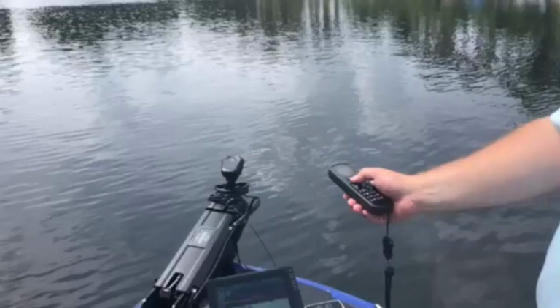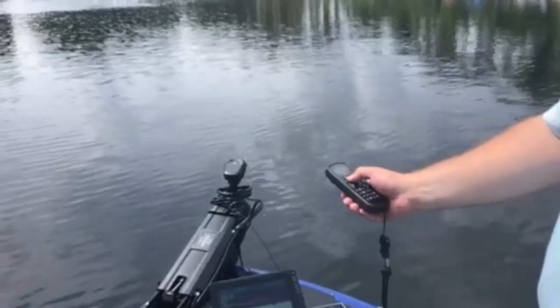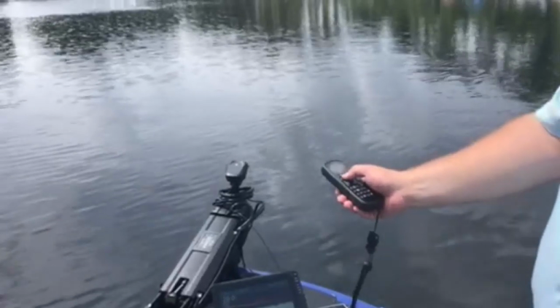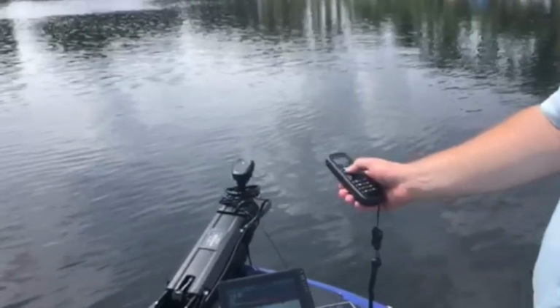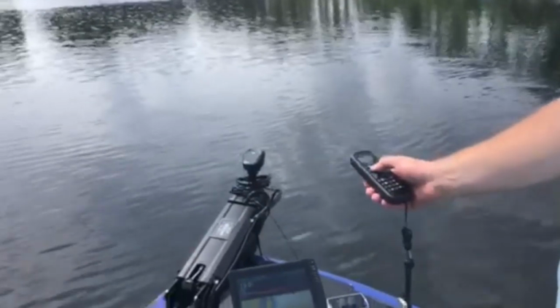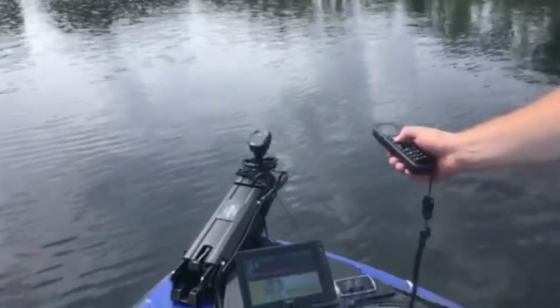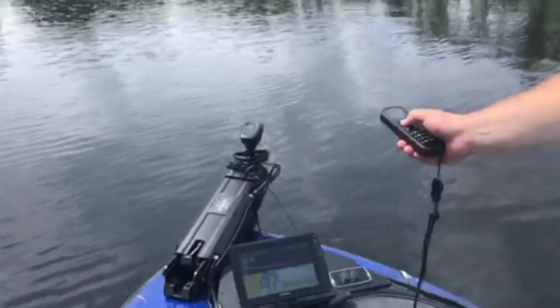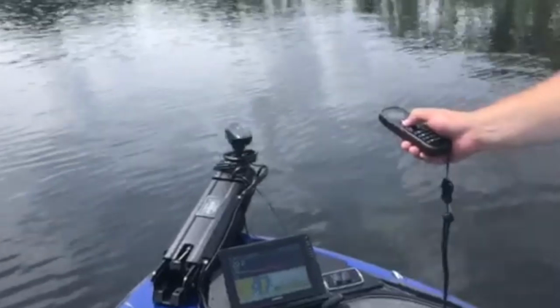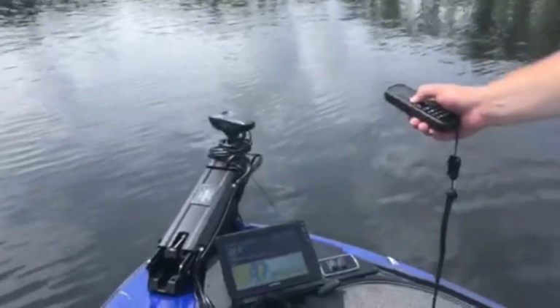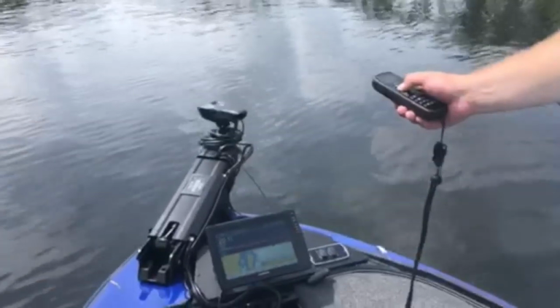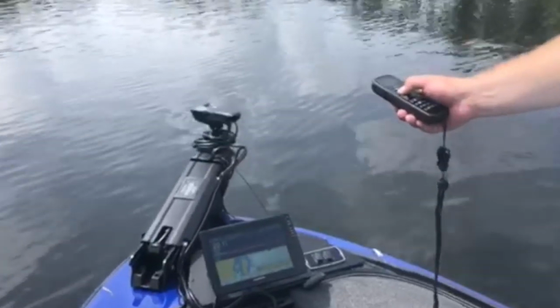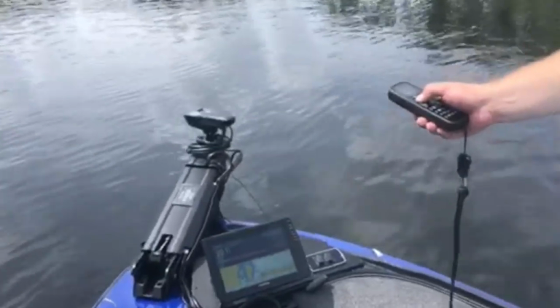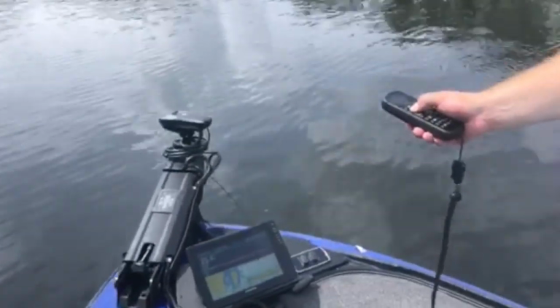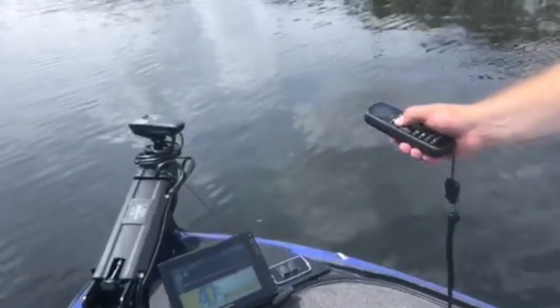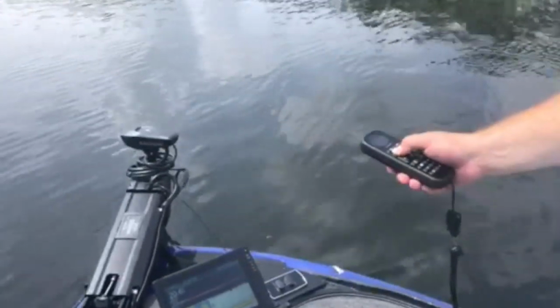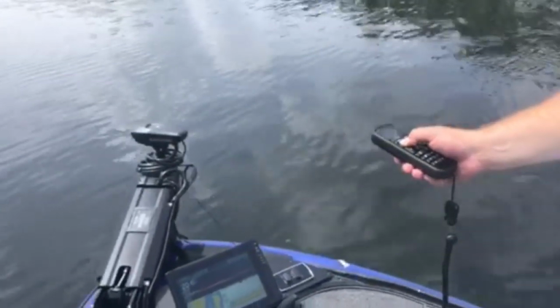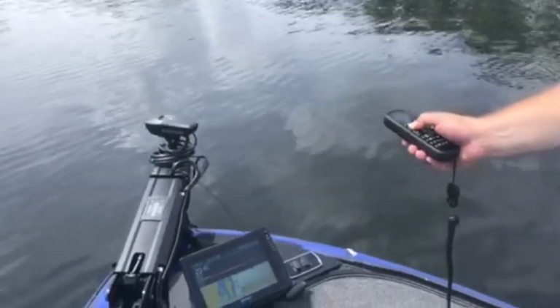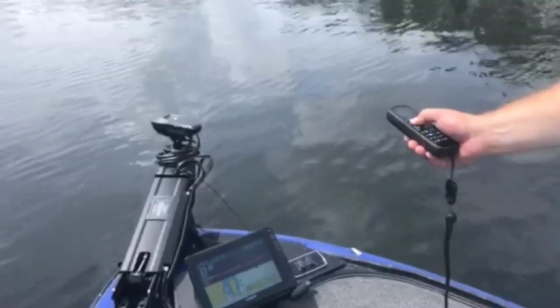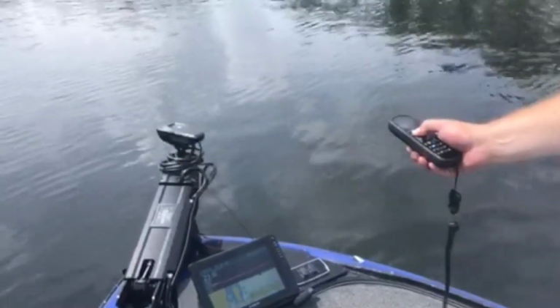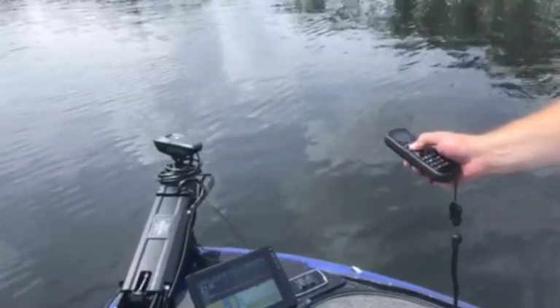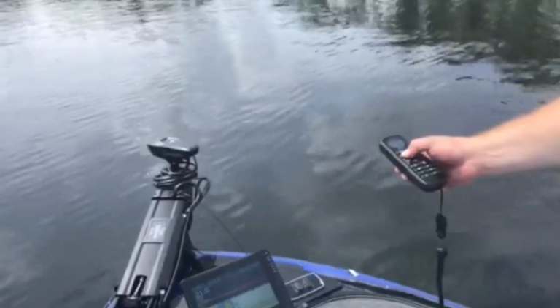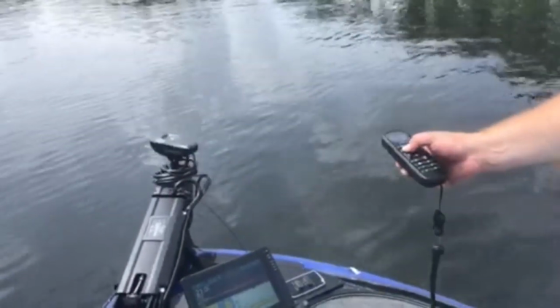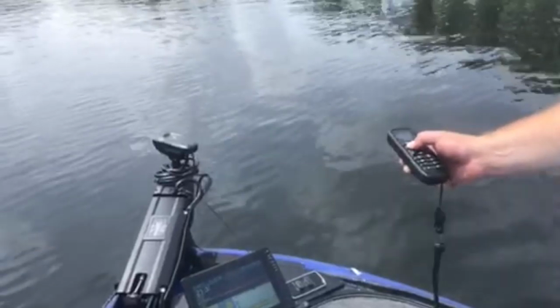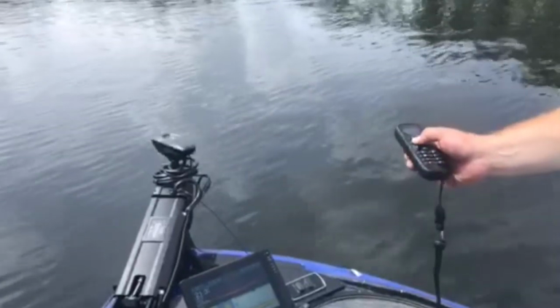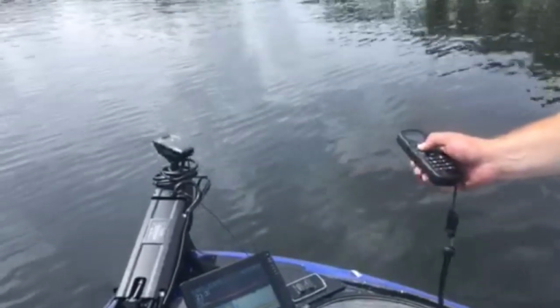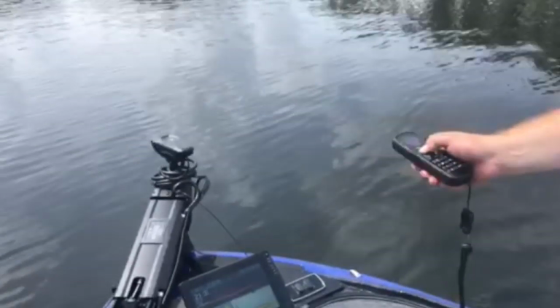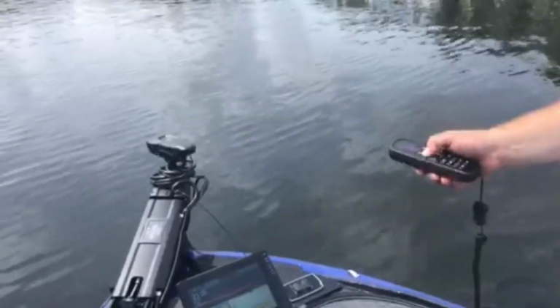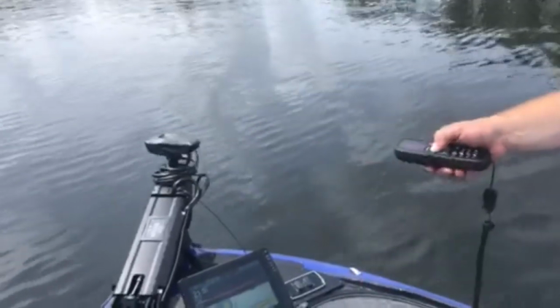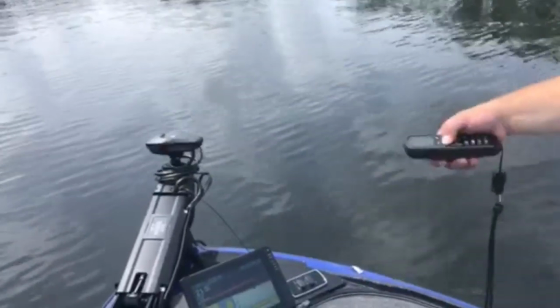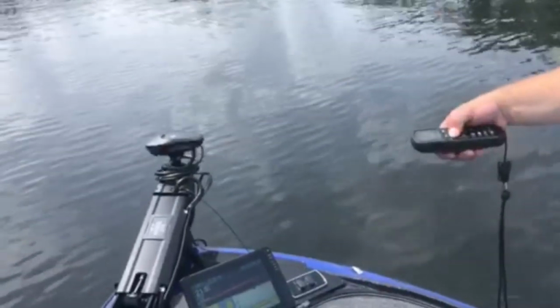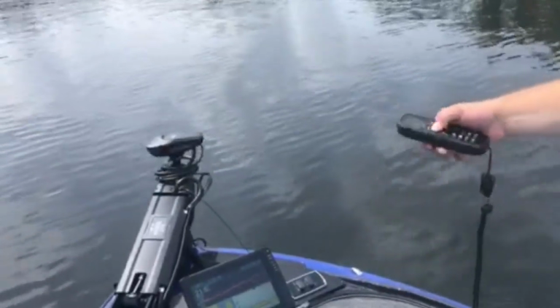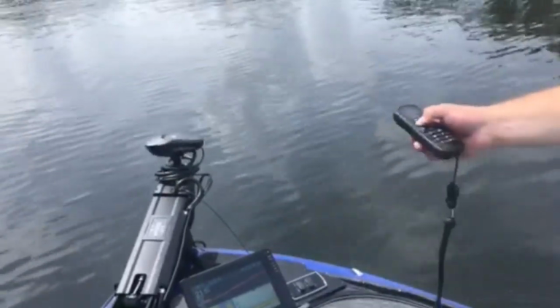We're out here testing the new Garmin Force, which has a bunch of really cool features. One of the things I really loved was how you can directionally run the motor with the remote — look at the head going and speed too.